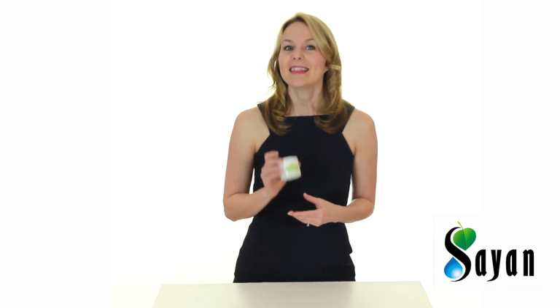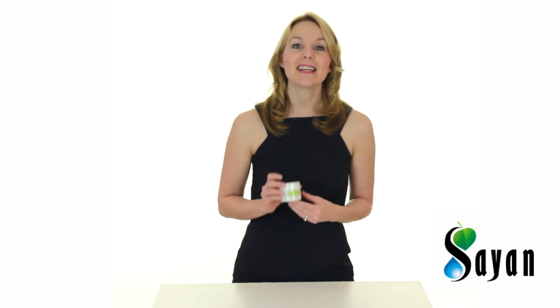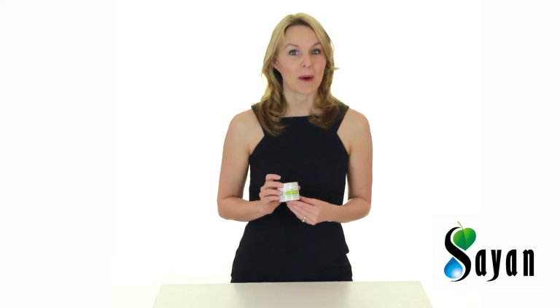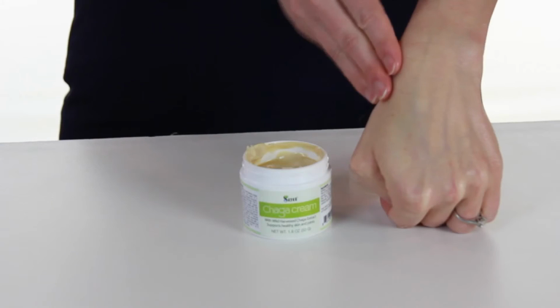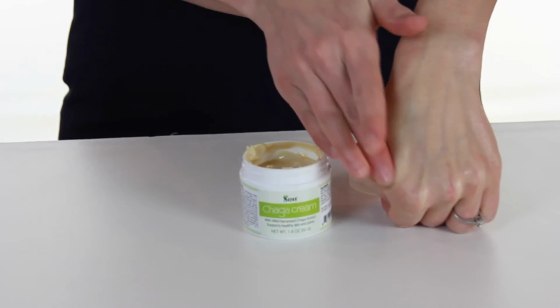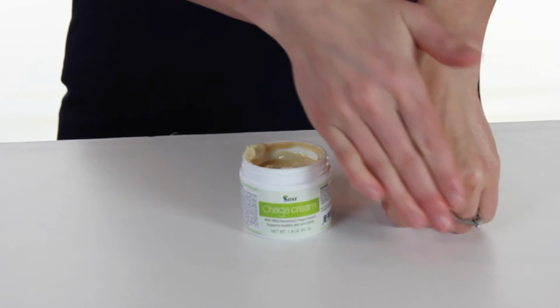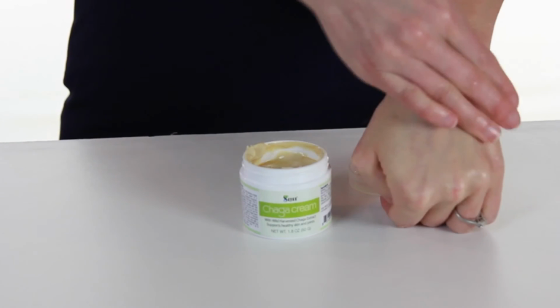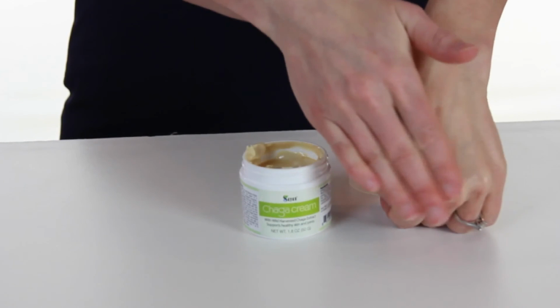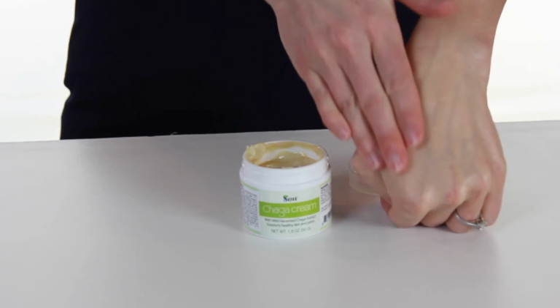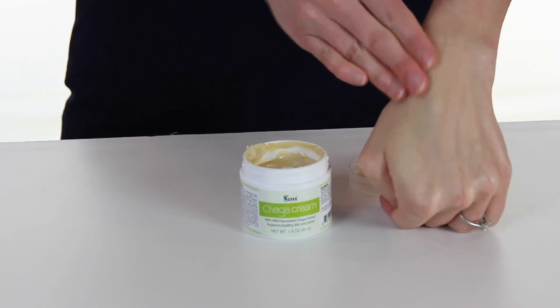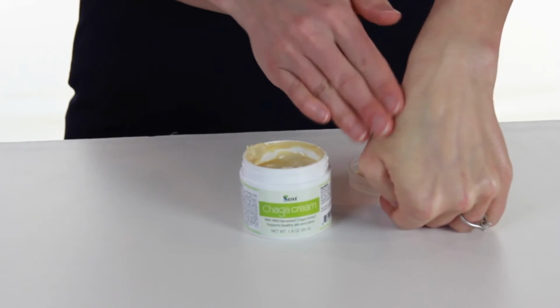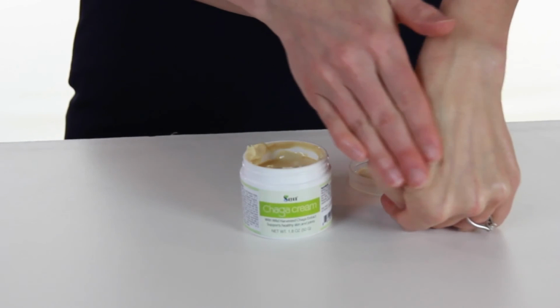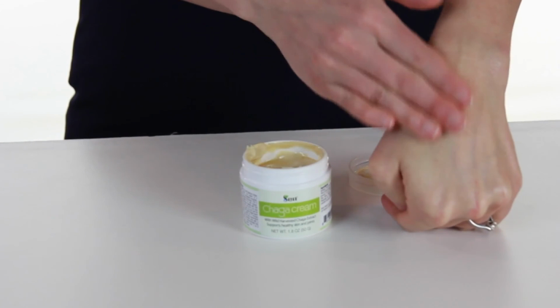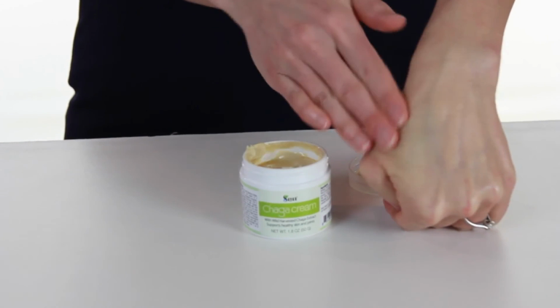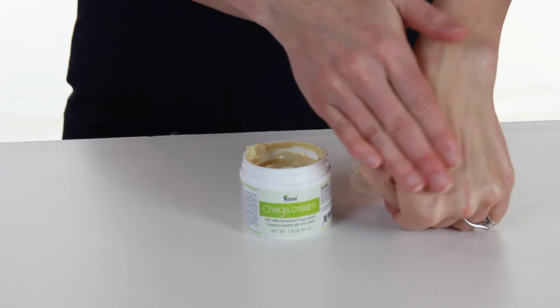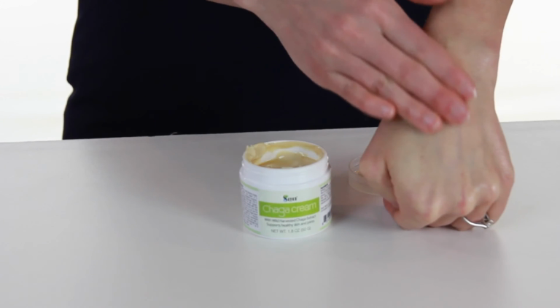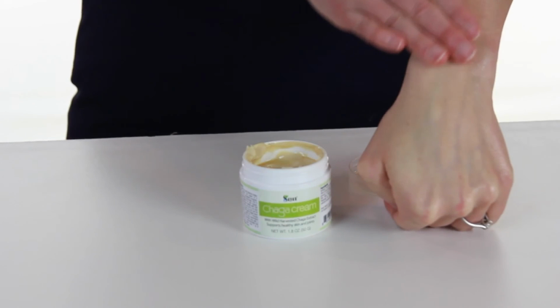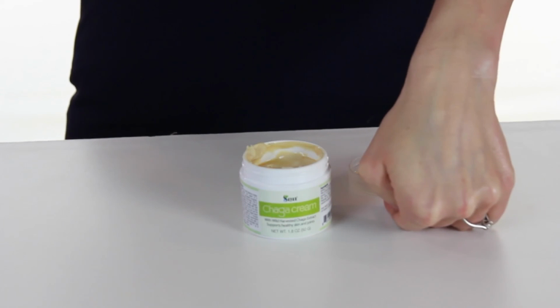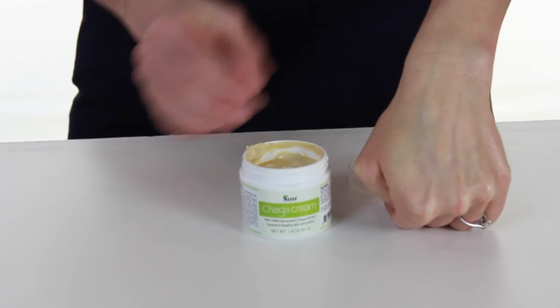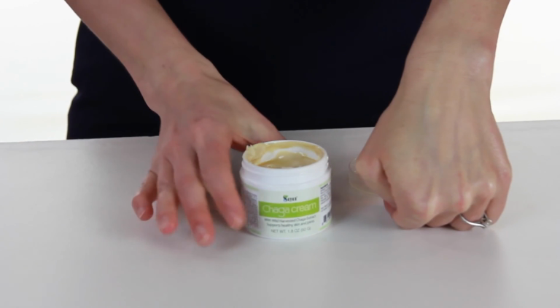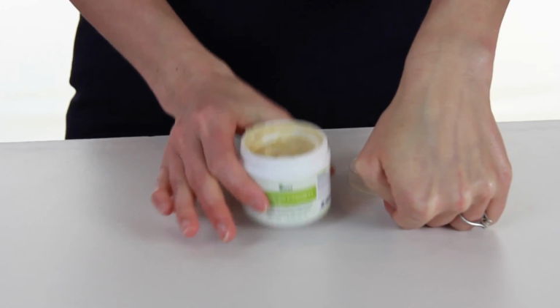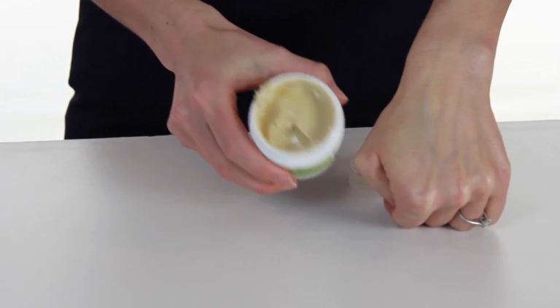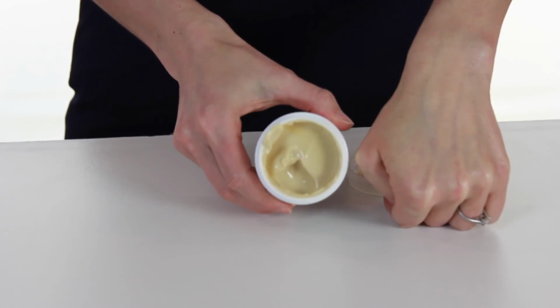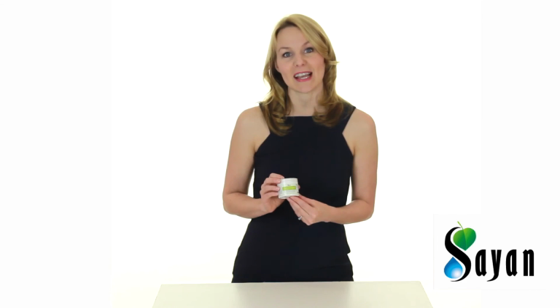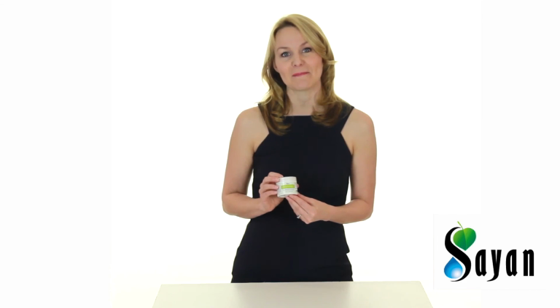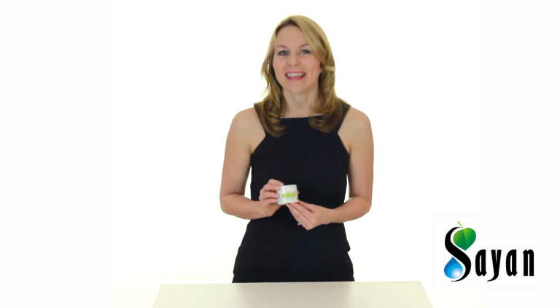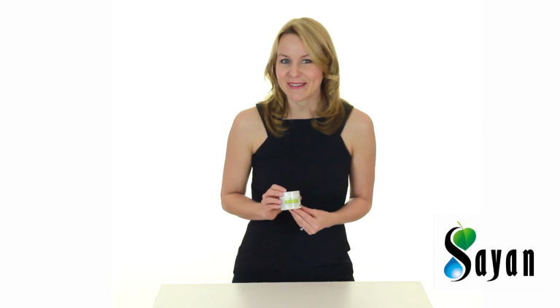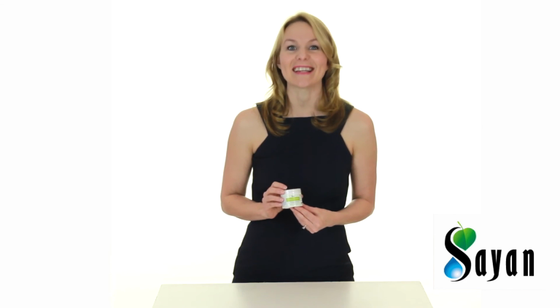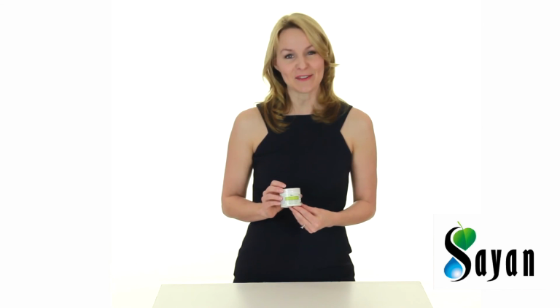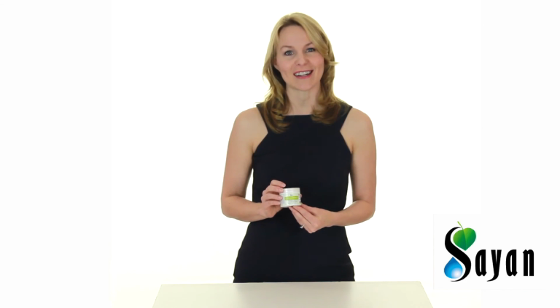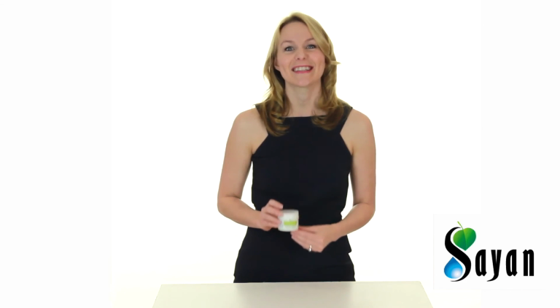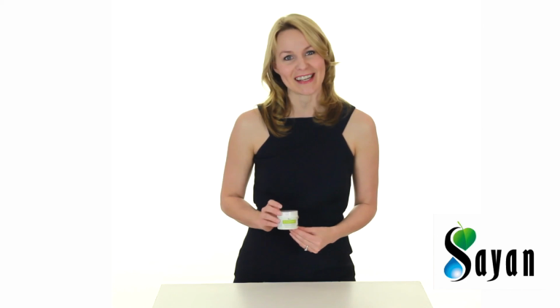This is a body cream only — it is not for use on your face. For best results, apply Chaga Cream by massaging it gently for two minutes, two to three times daily. Thank you and live long, live right.